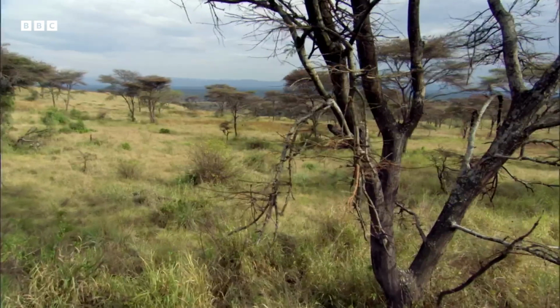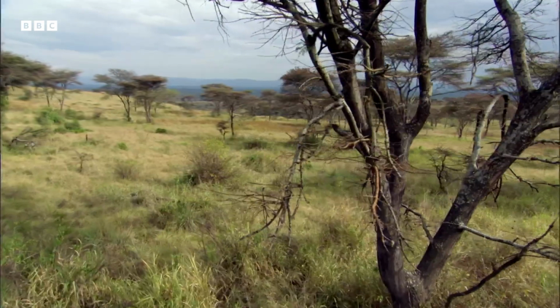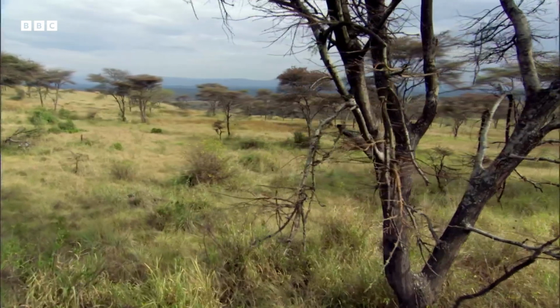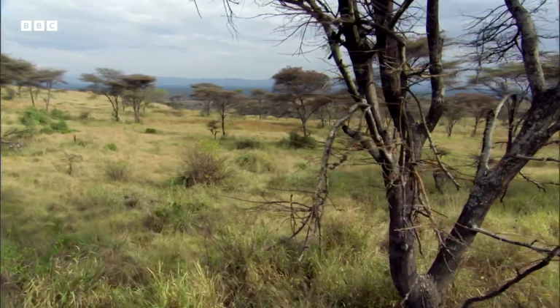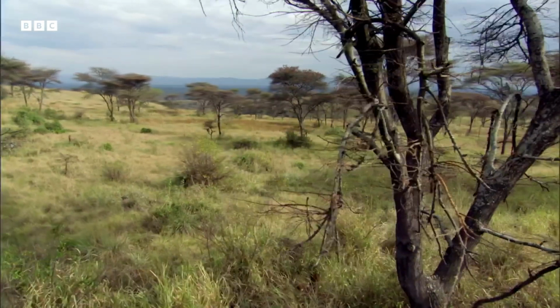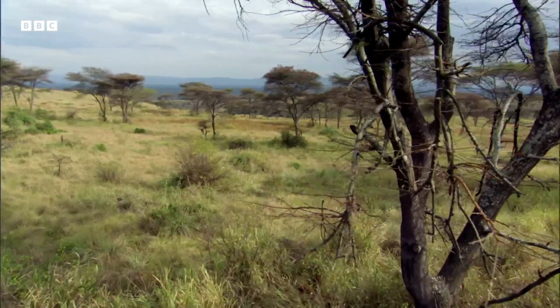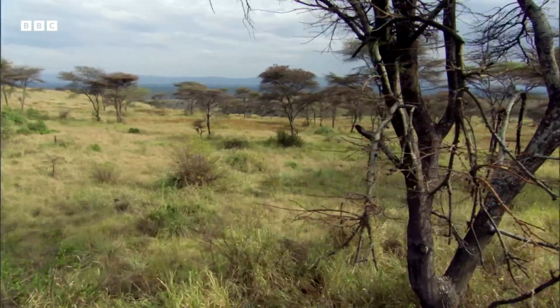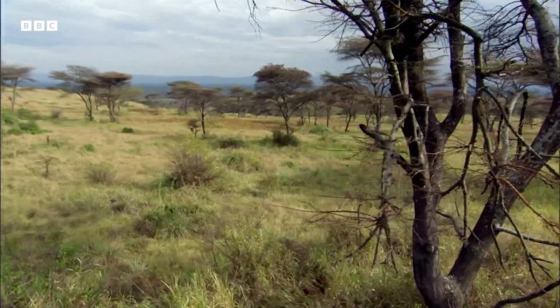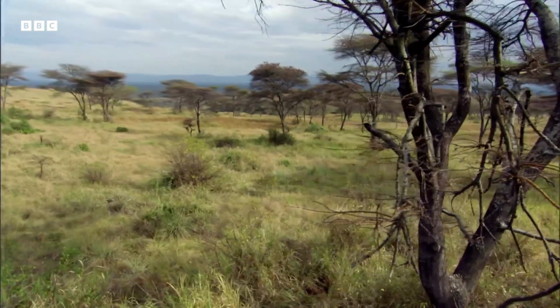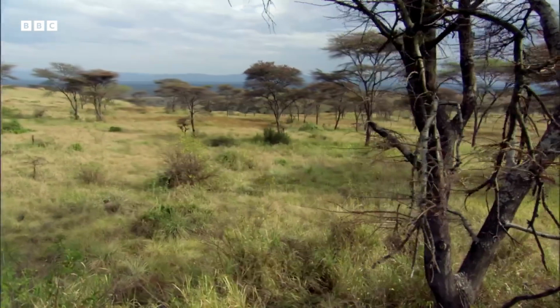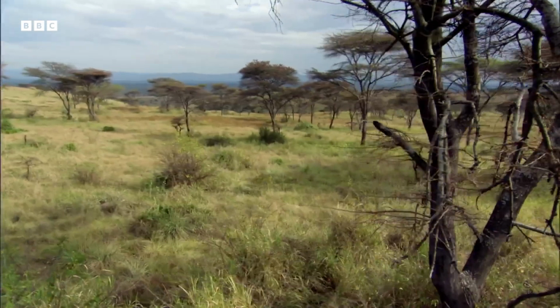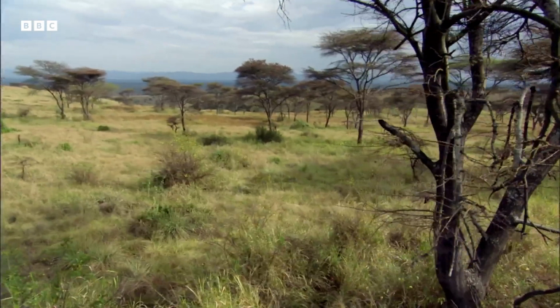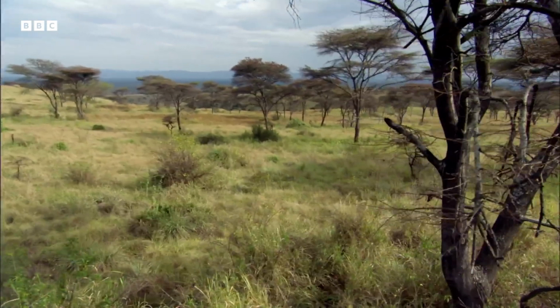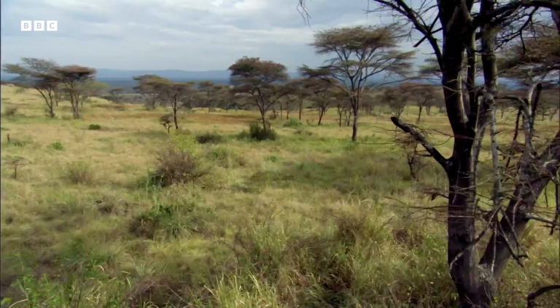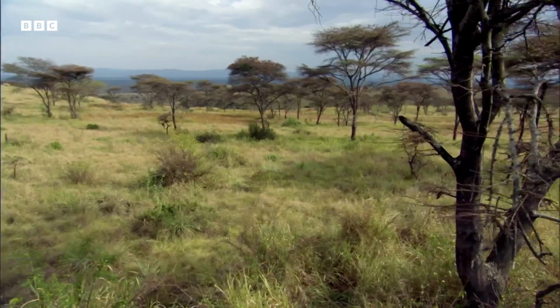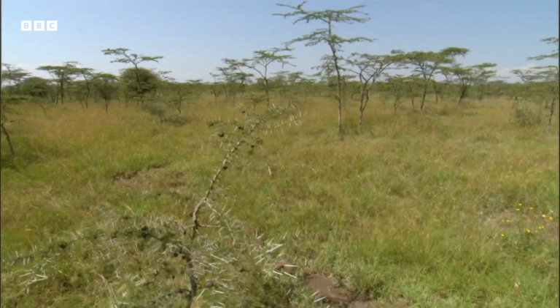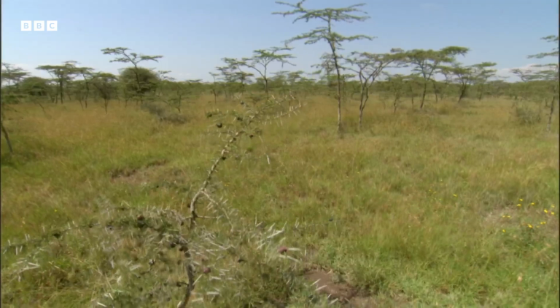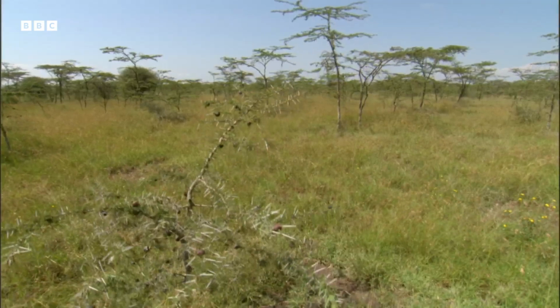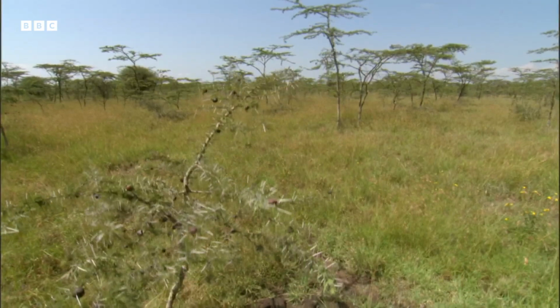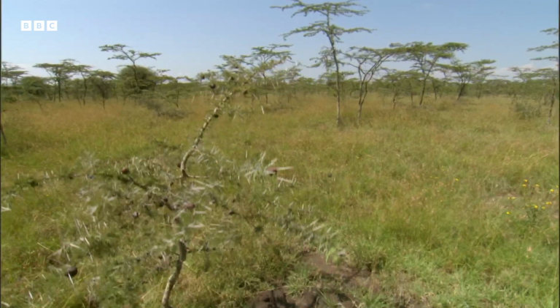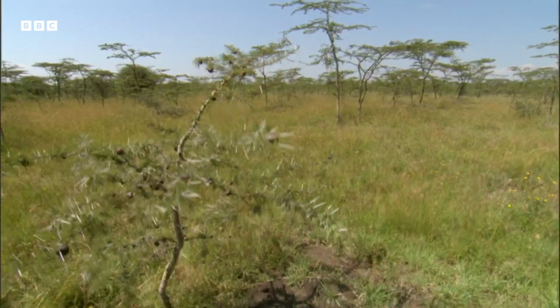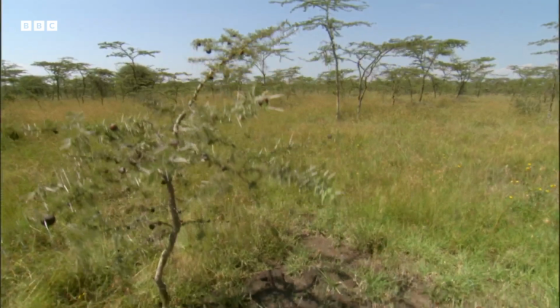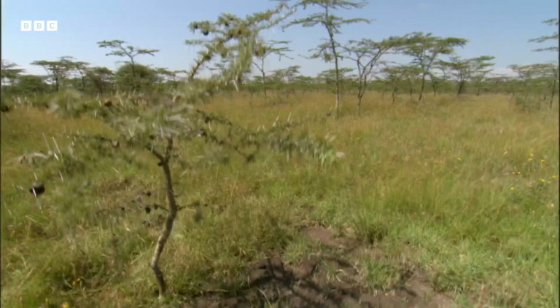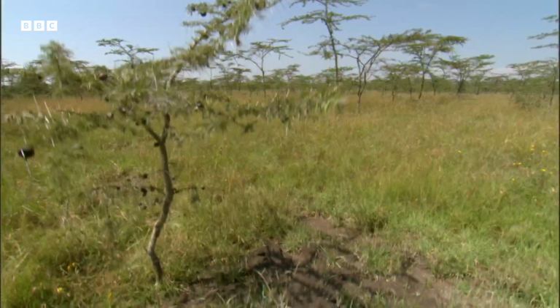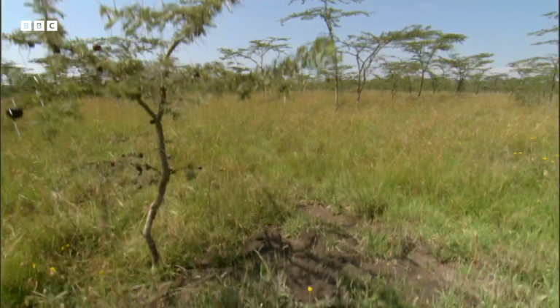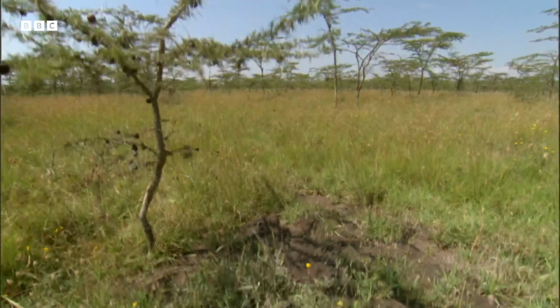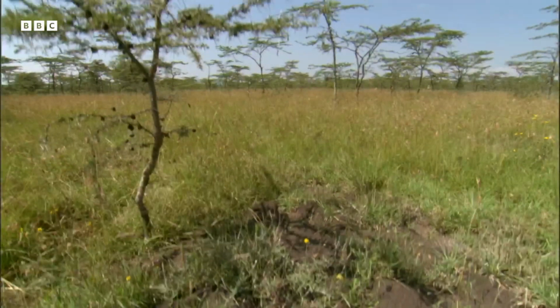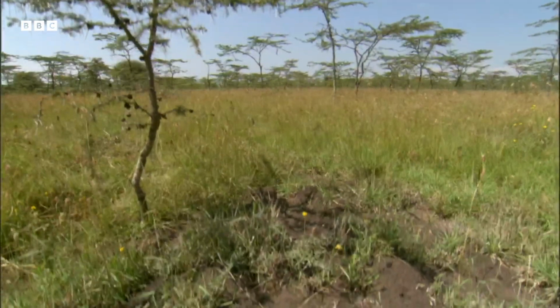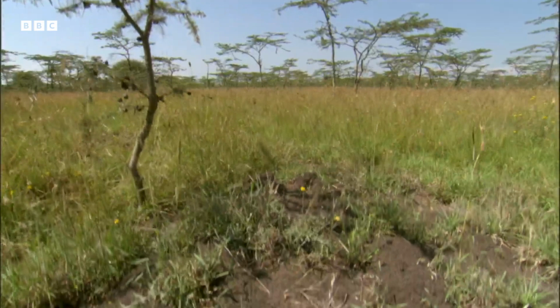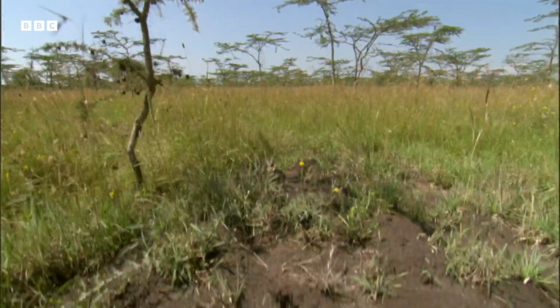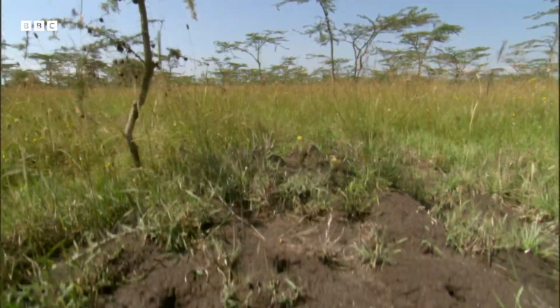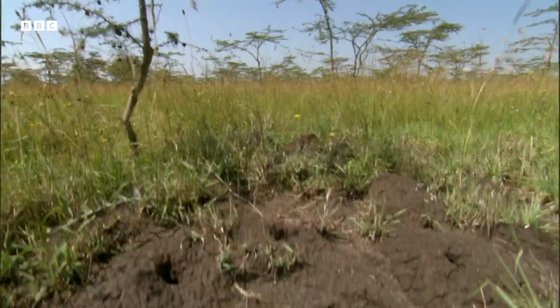Acacia trees take advantage of nitrogen-rich termite mounds. The trees often grow next to a termite mound and their roots tap directly into this resource.